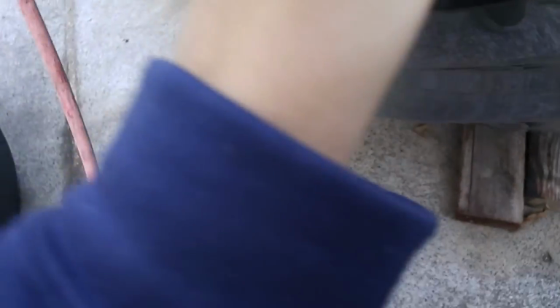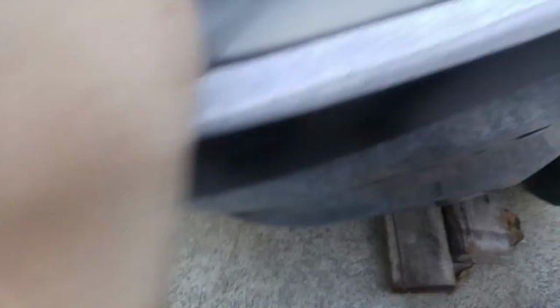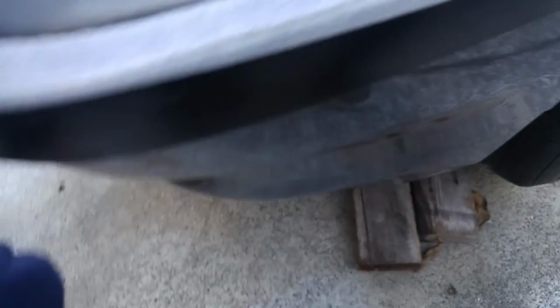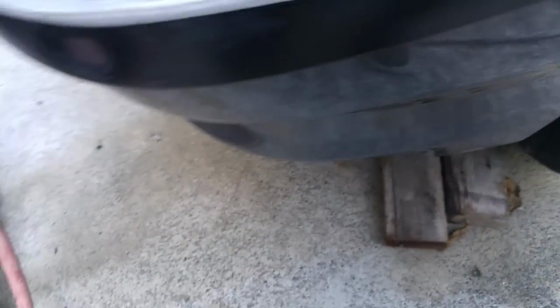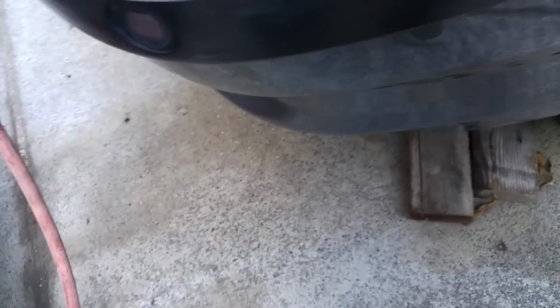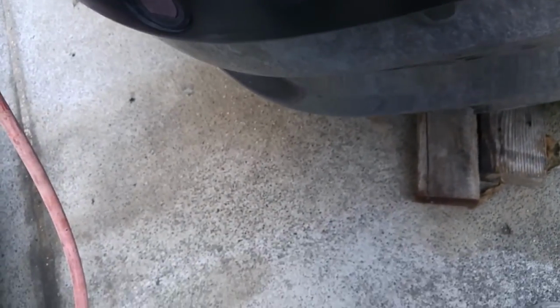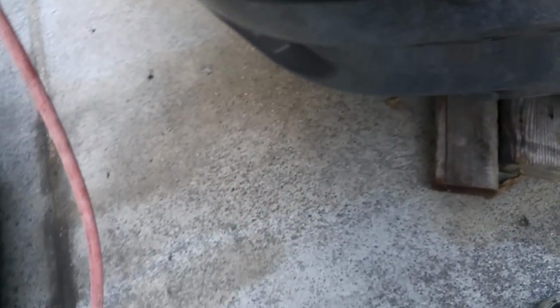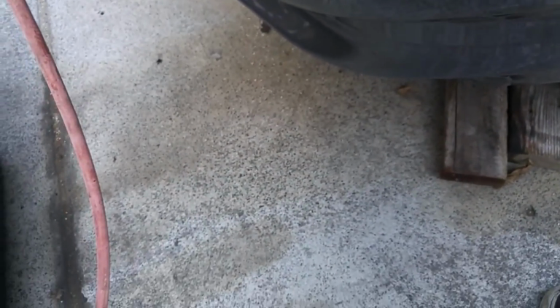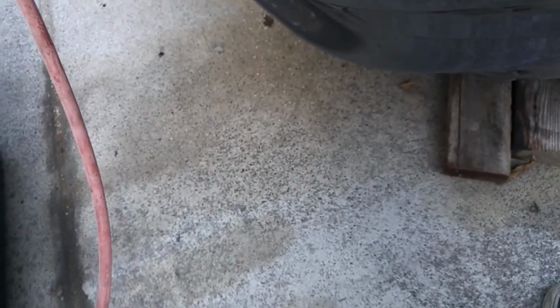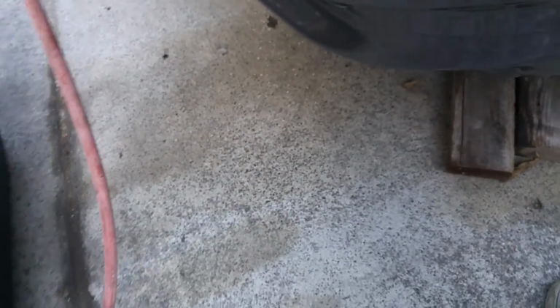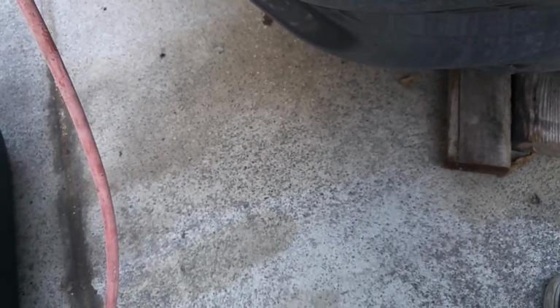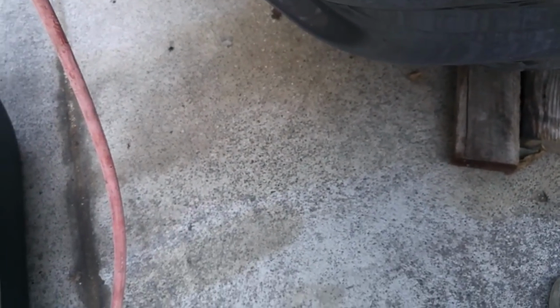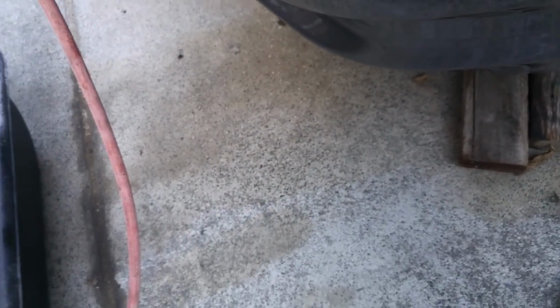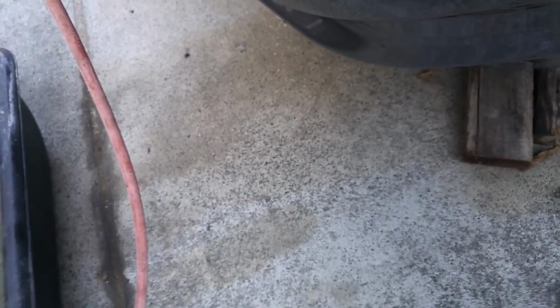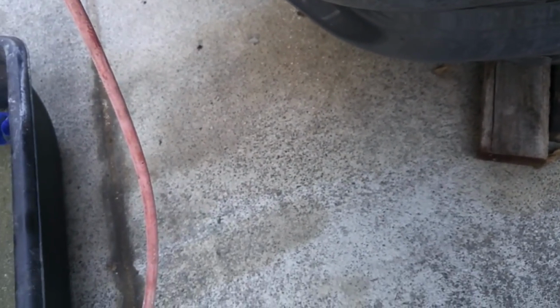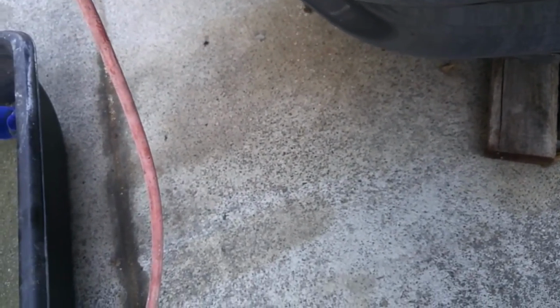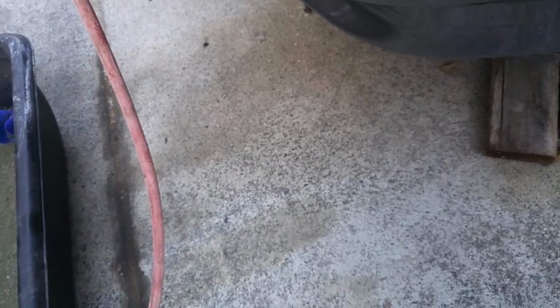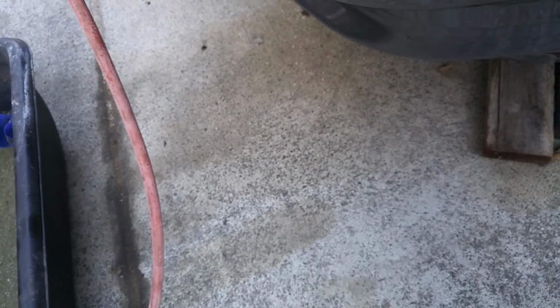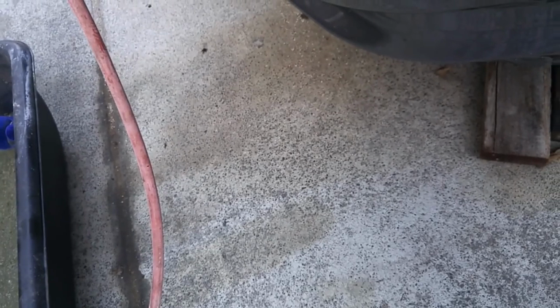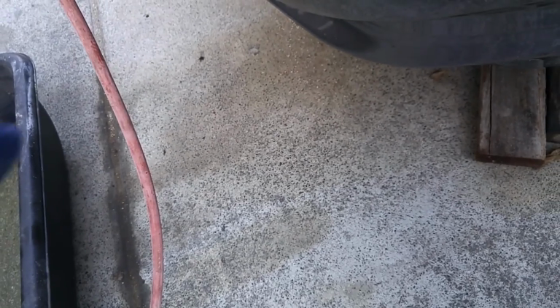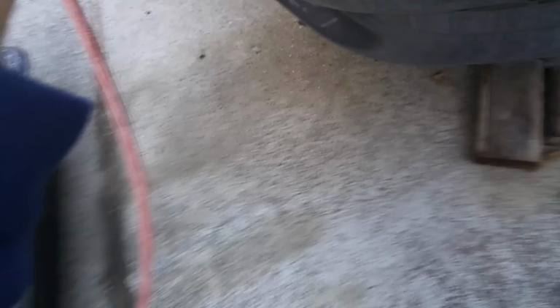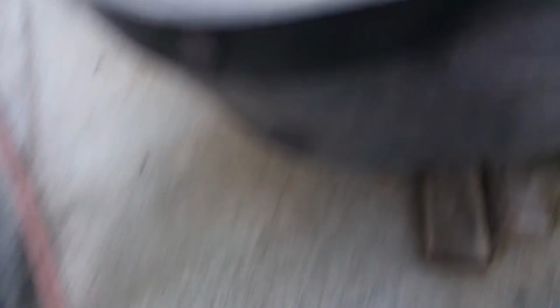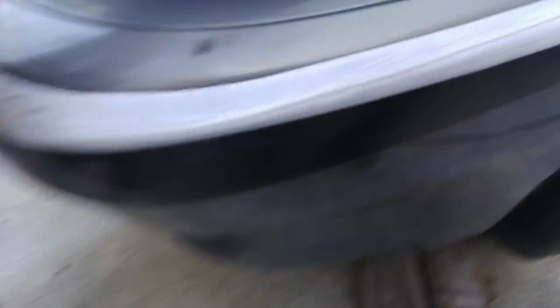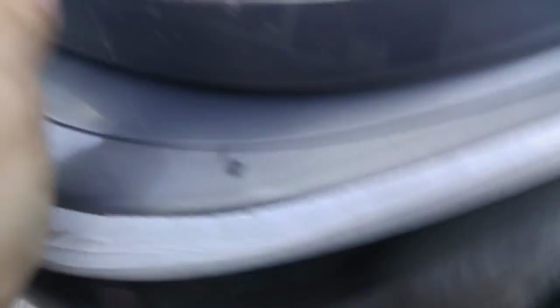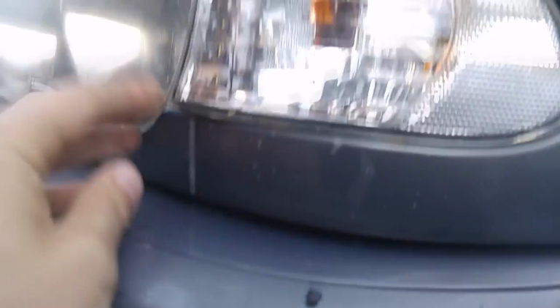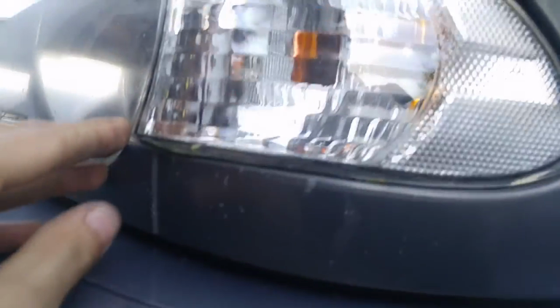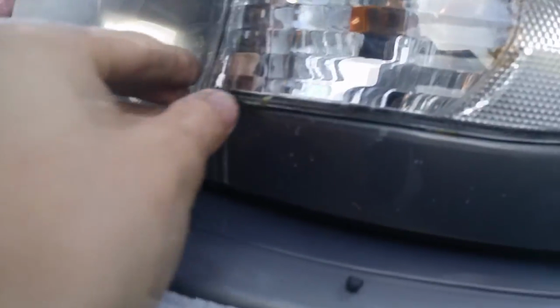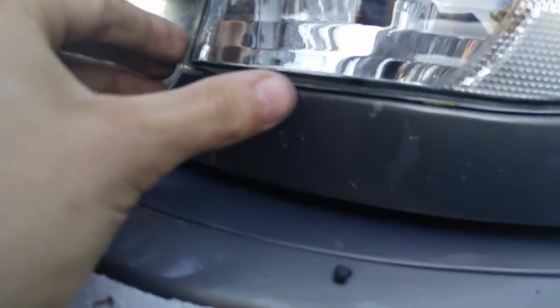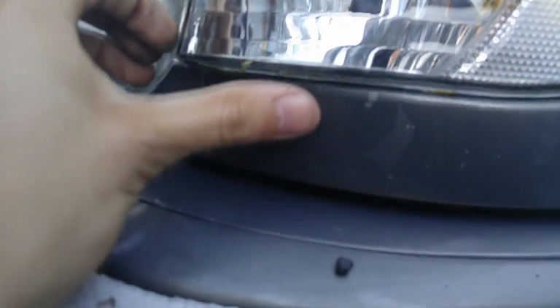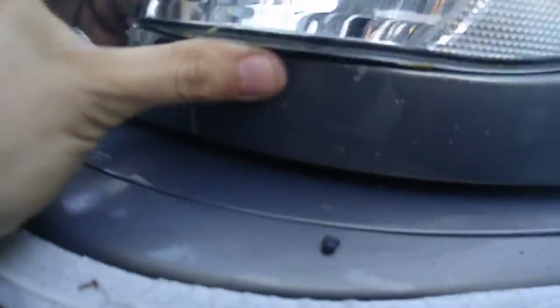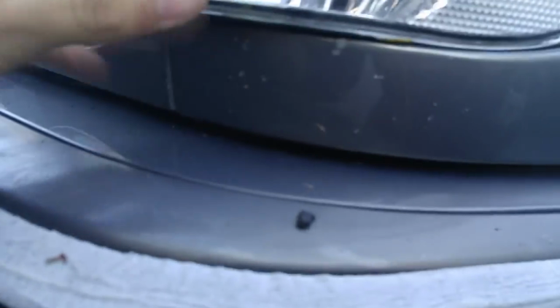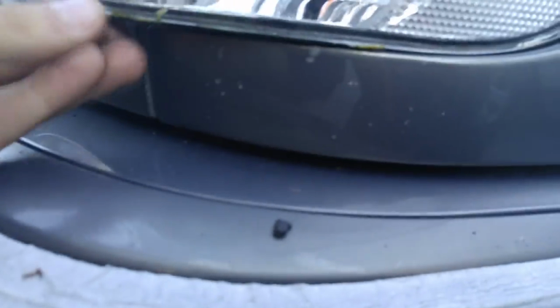Just pop it in, kind of arrange the gasket as you go in. Try to make it look decent — half decent at least — because this is a Beamer, this is an E38 7 Series 740i M Sport.